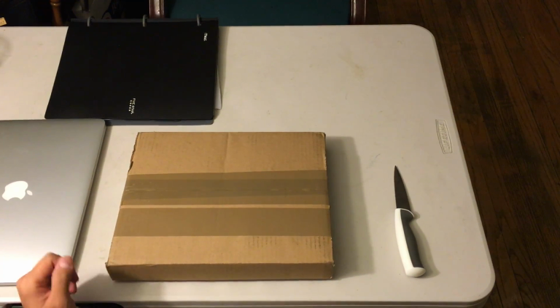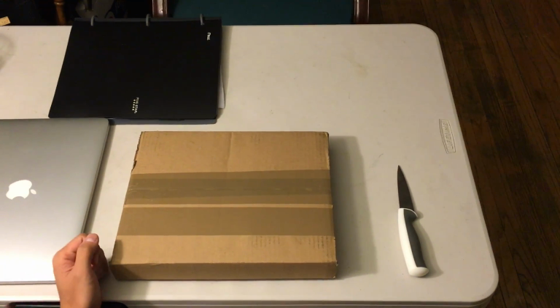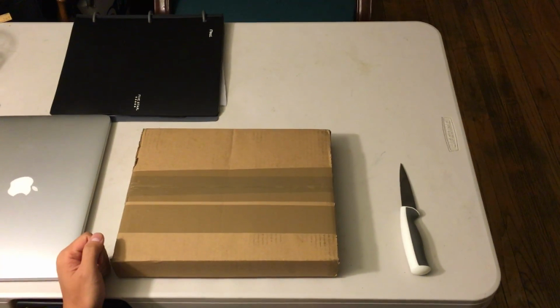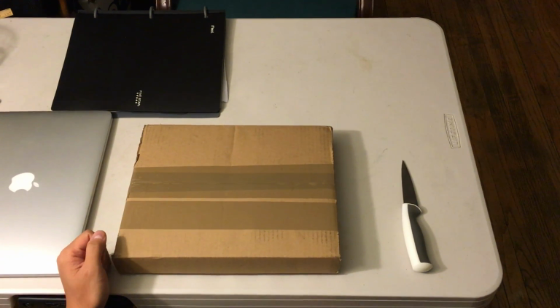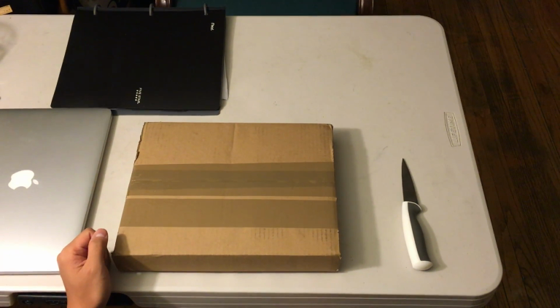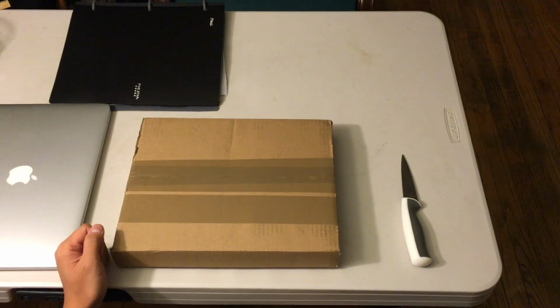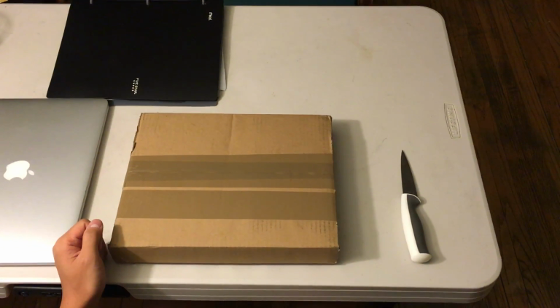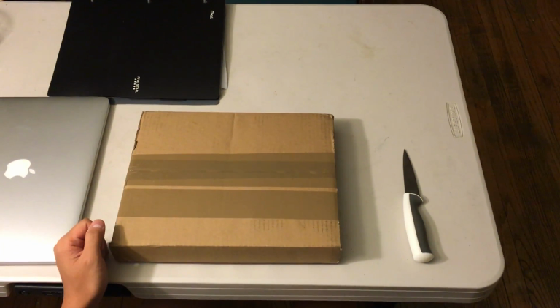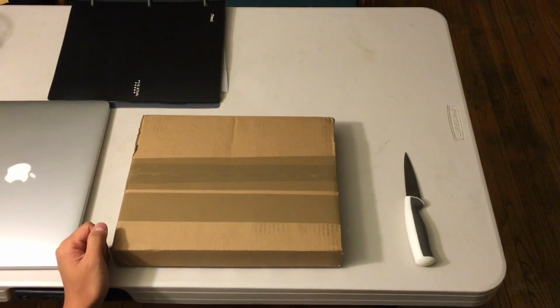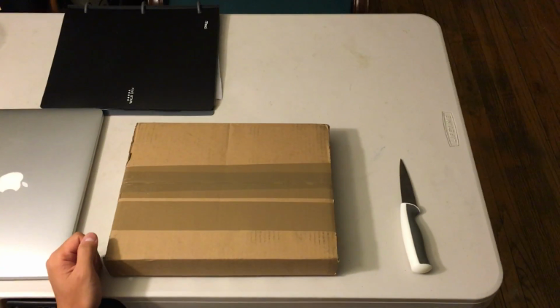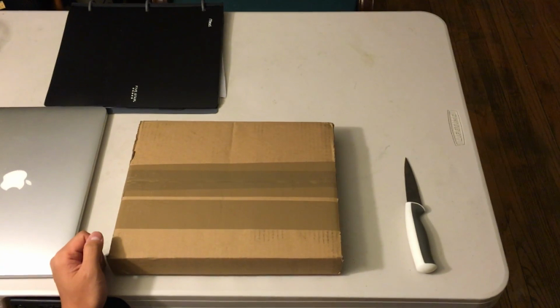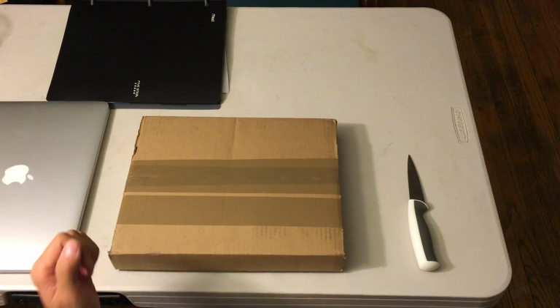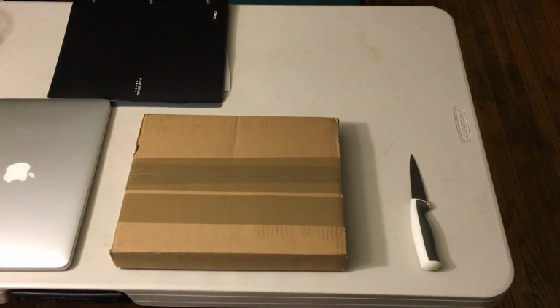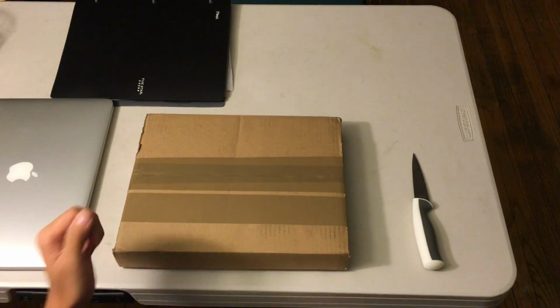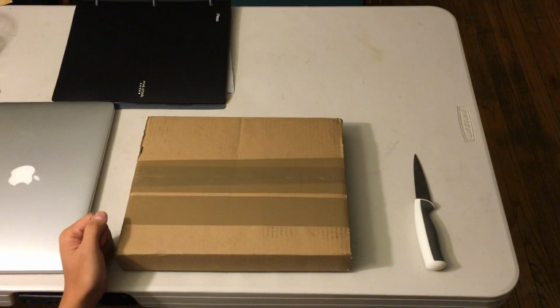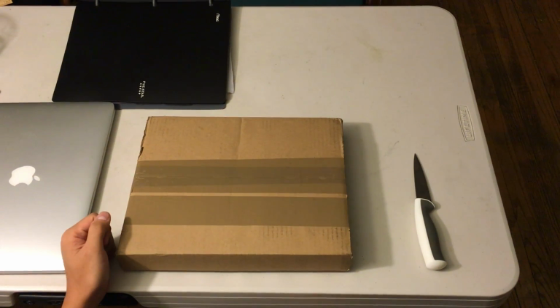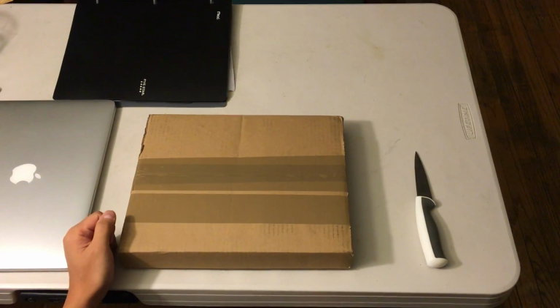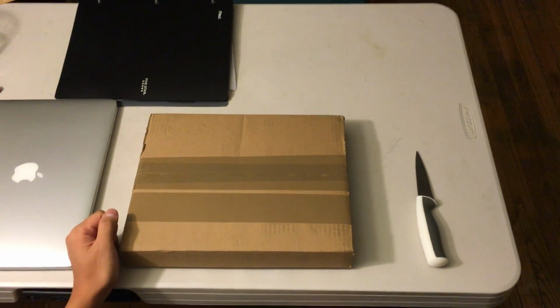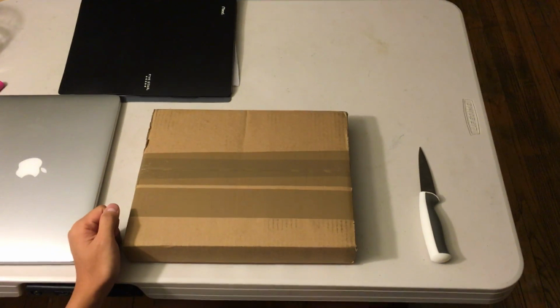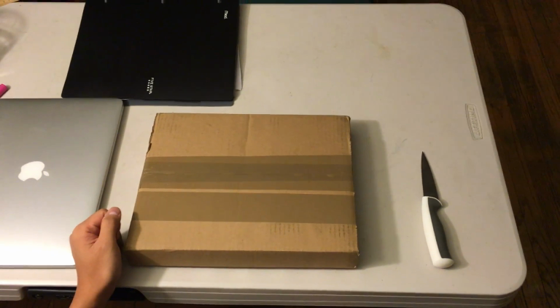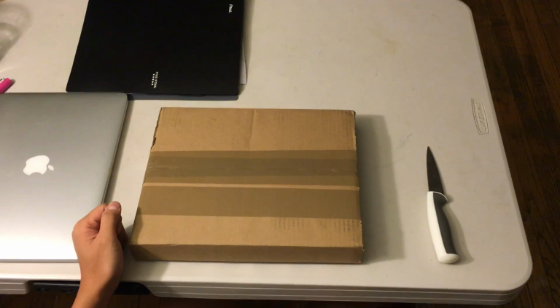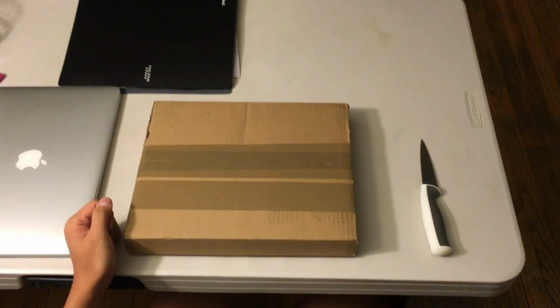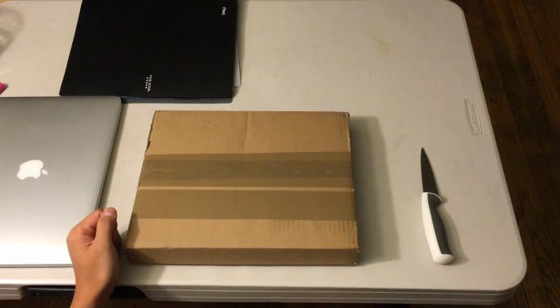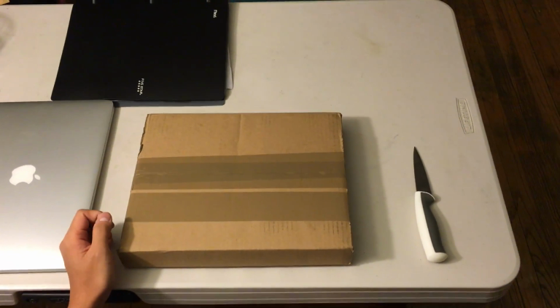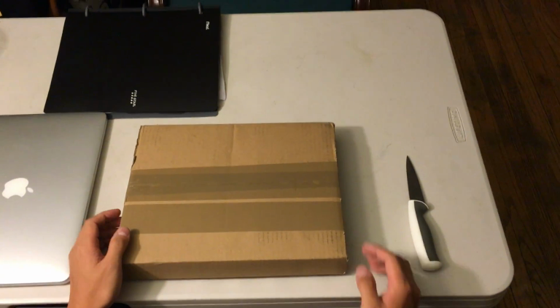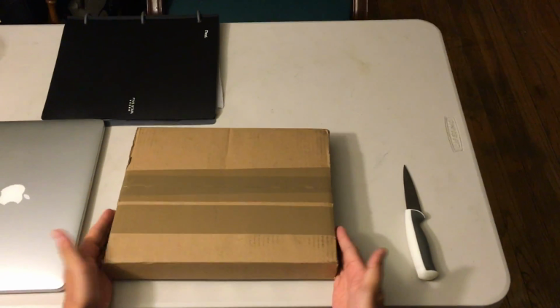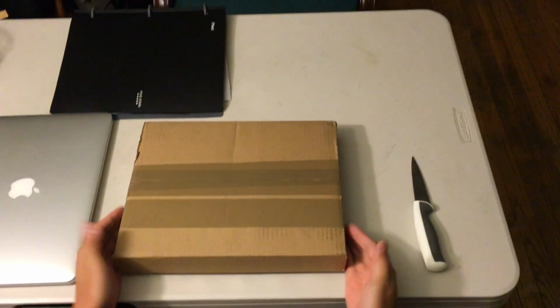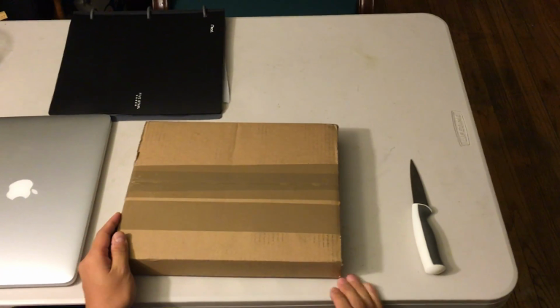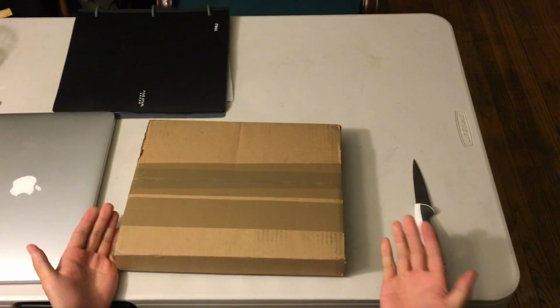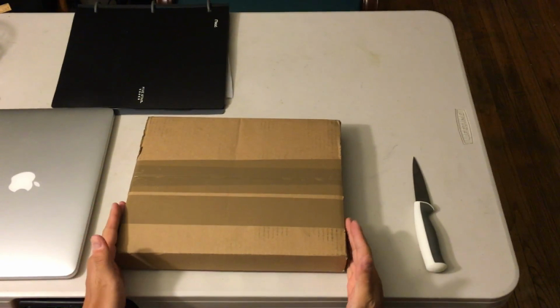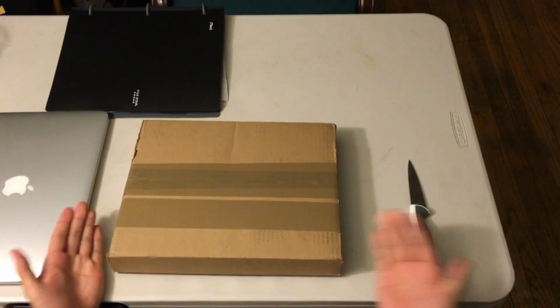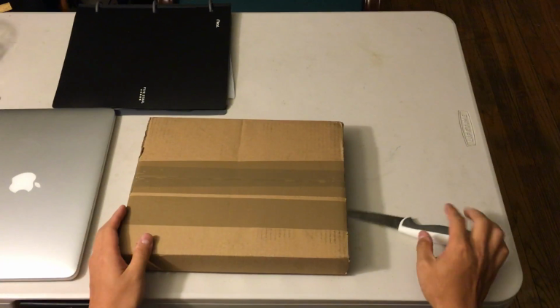Hello everybody, this is Ken. I'm now presenting you the unboxing video of something I purchased — the Stika S11. As you can see, I'm now opening it.